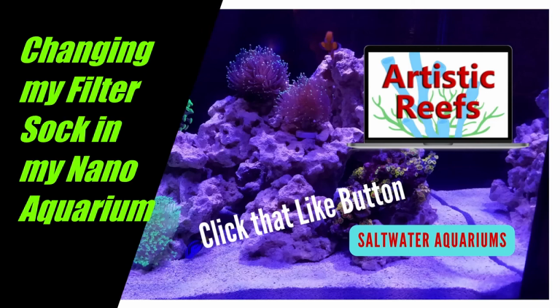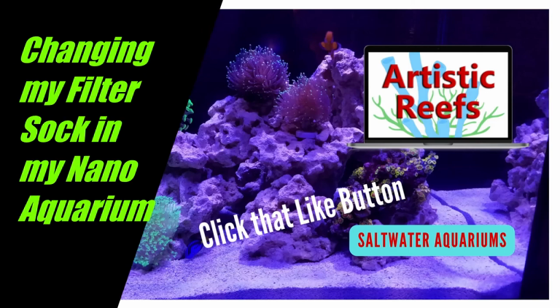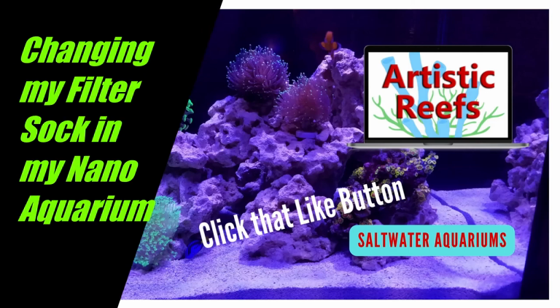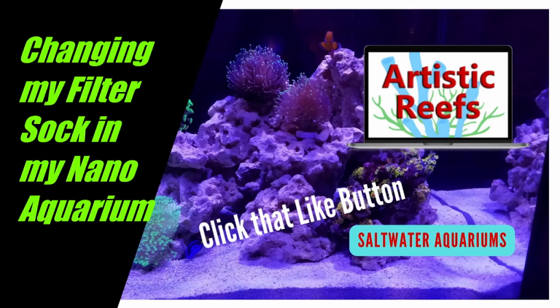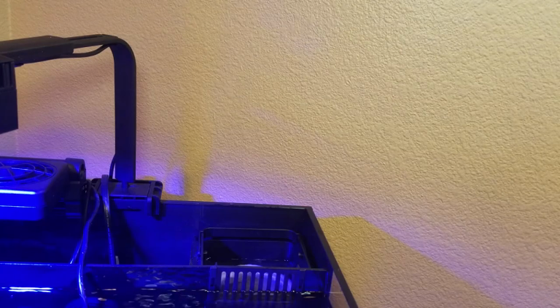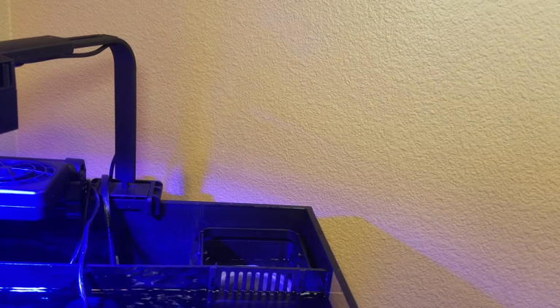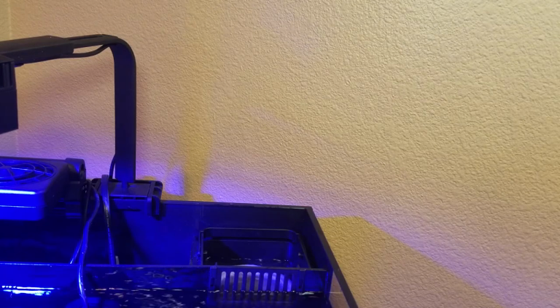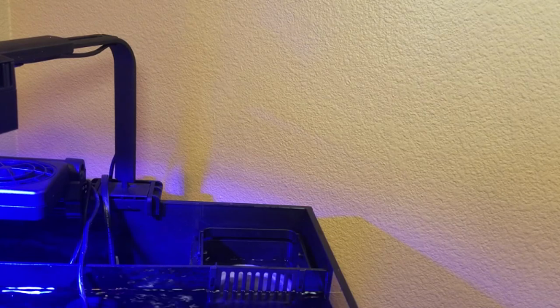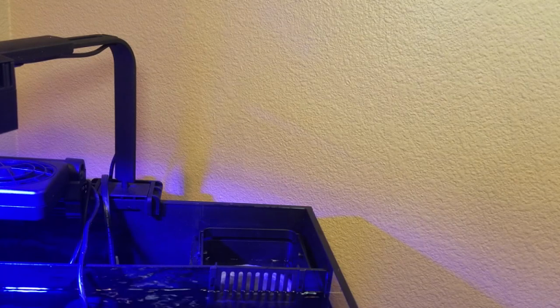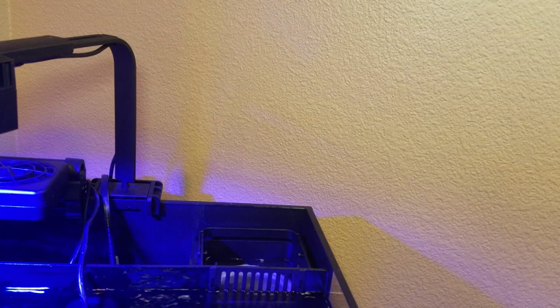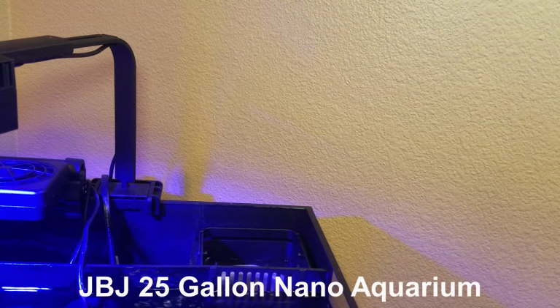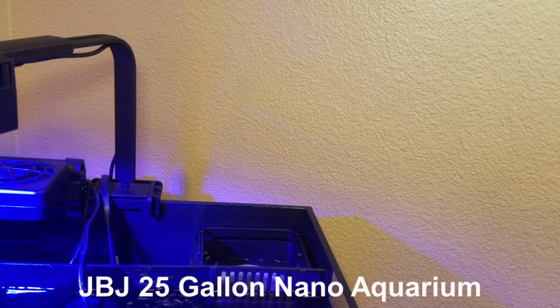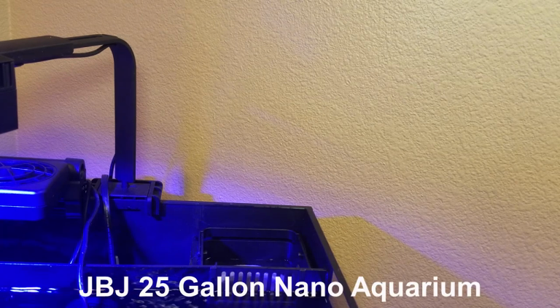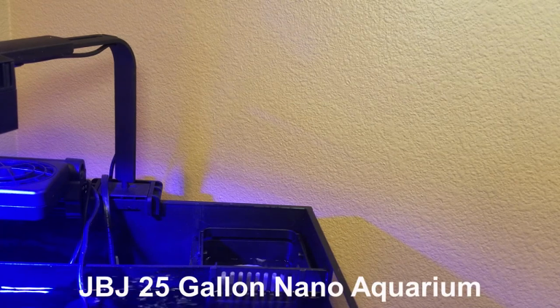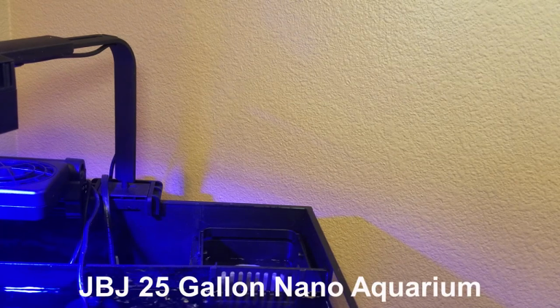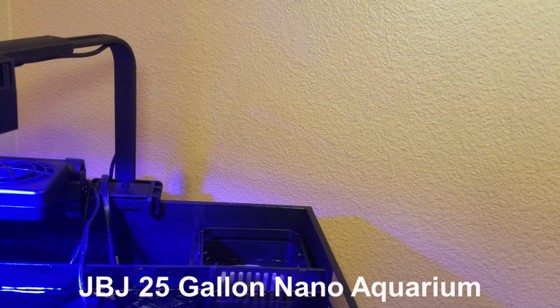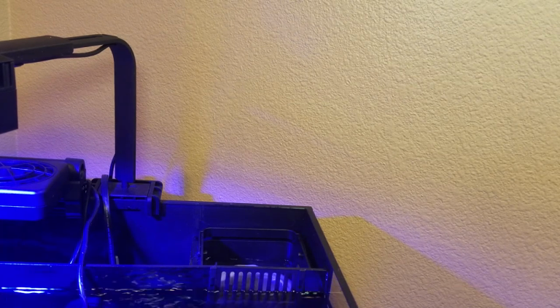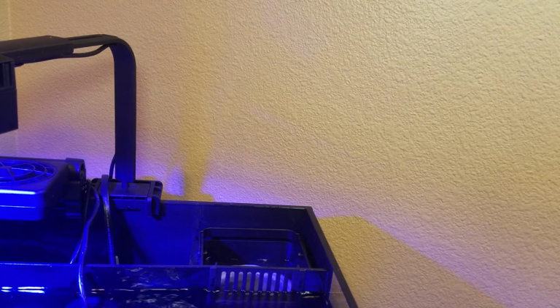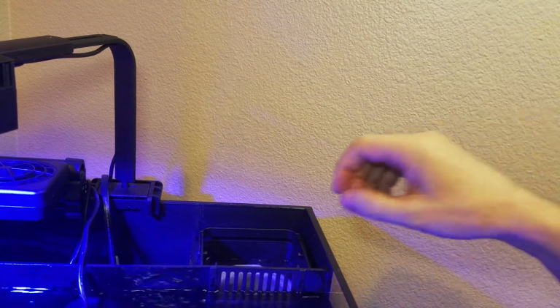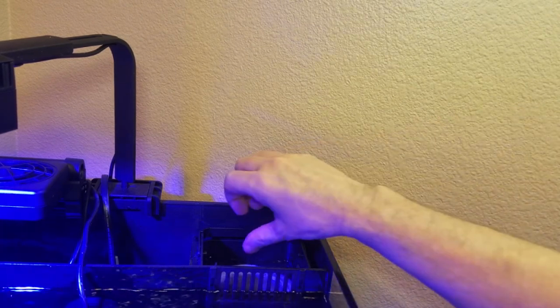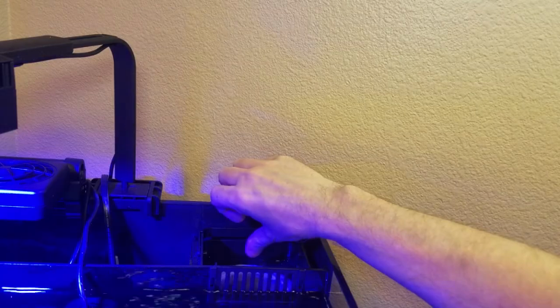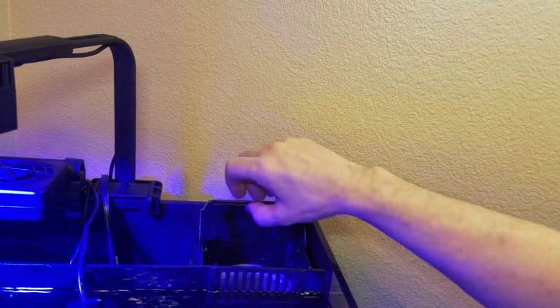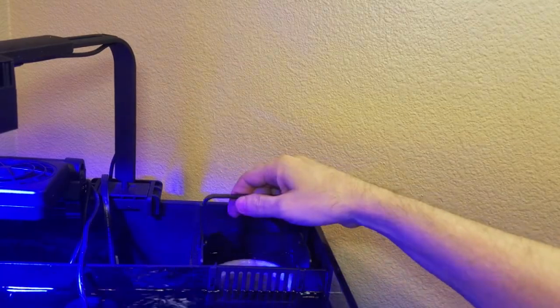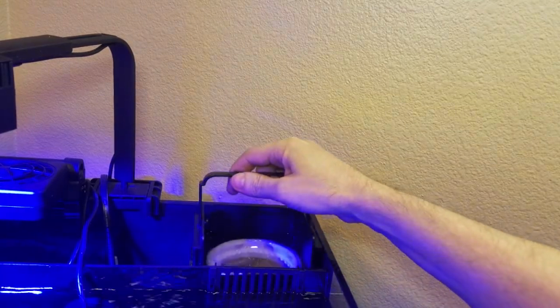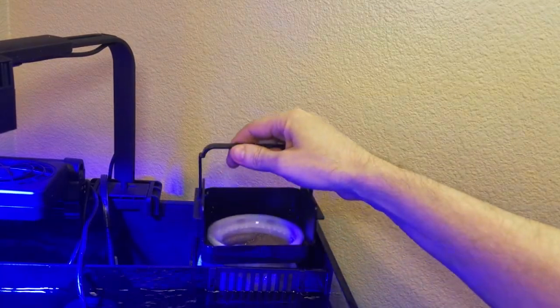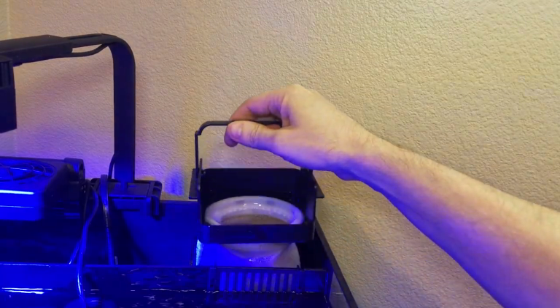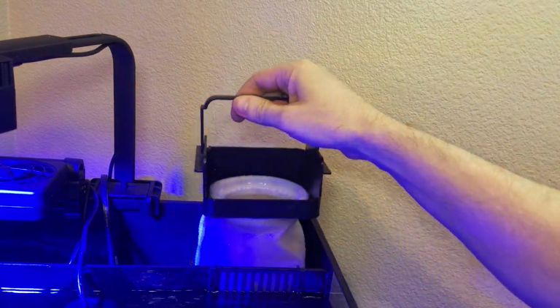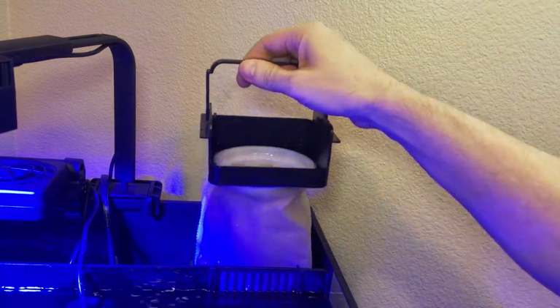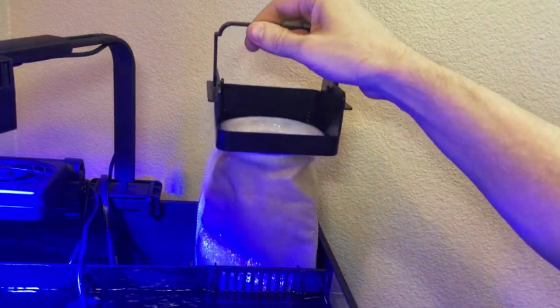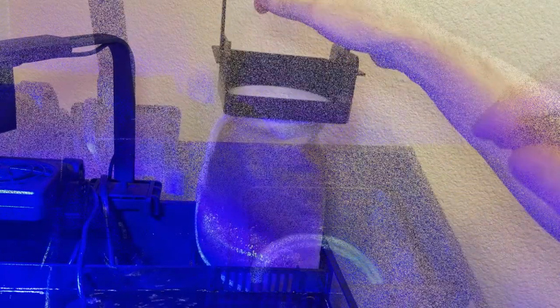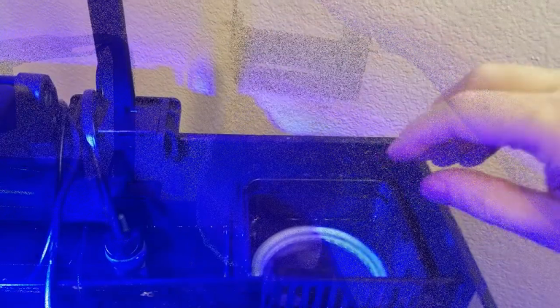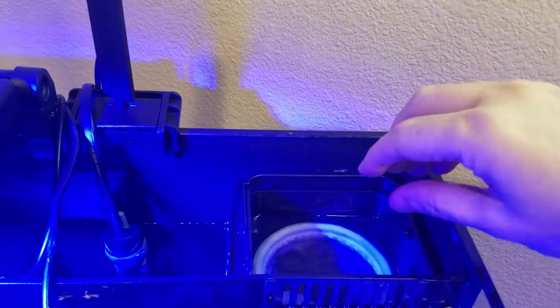Hey guys, this is Gene at Artistic Reefs. Hopefully everybody's doing good today. What I wanted to show you guys today is me changing out my filter sock from my 25 gallon JBJ nano aquarium.